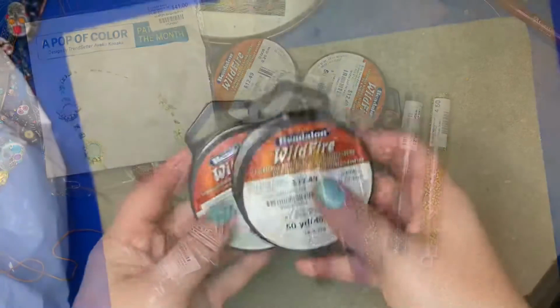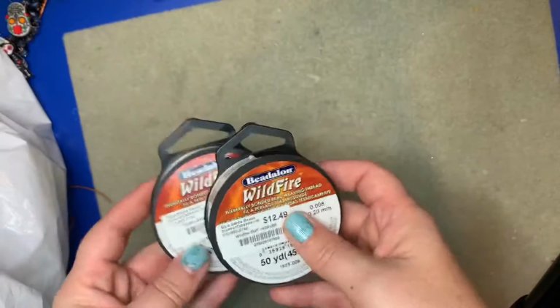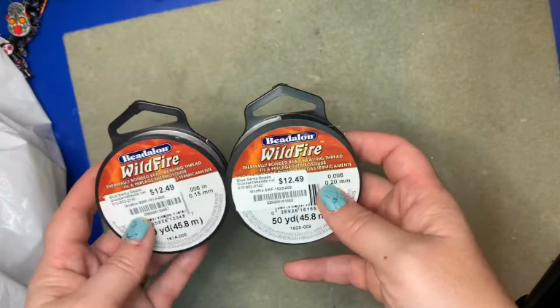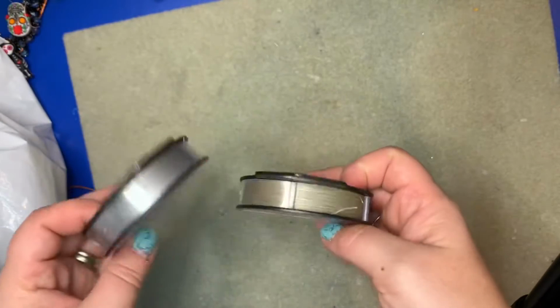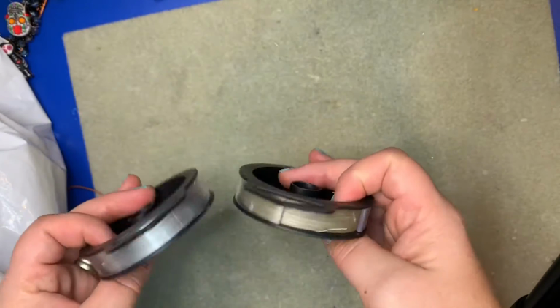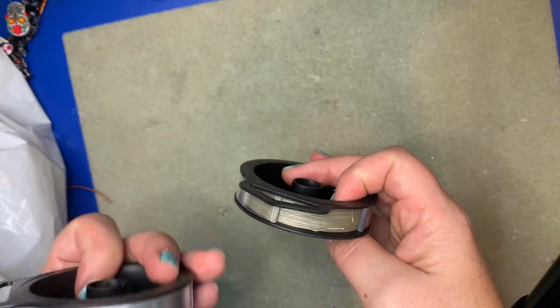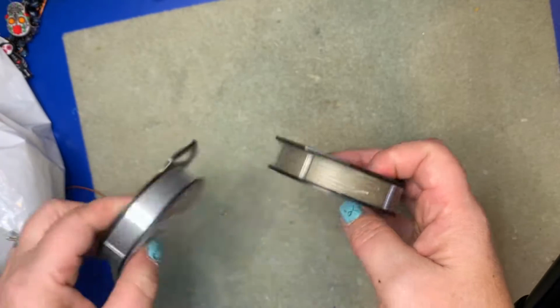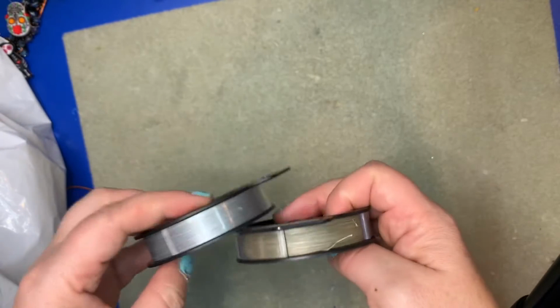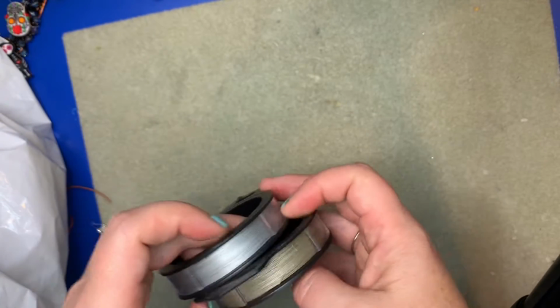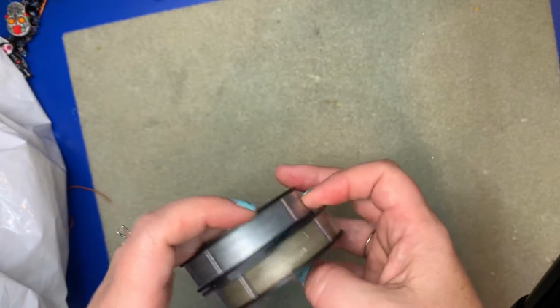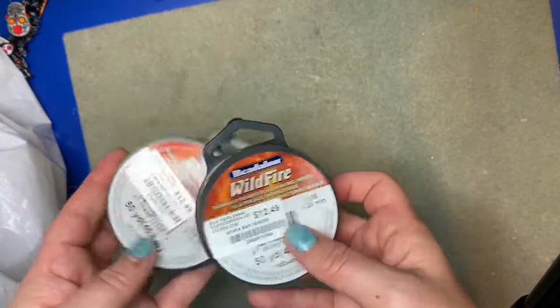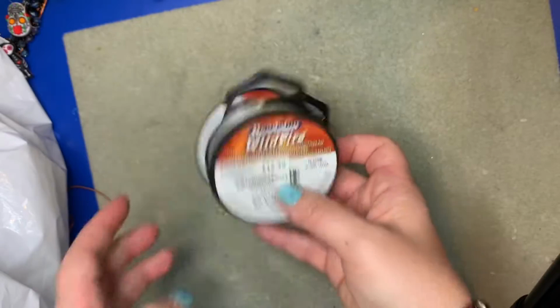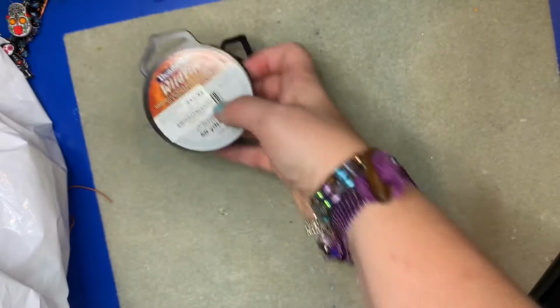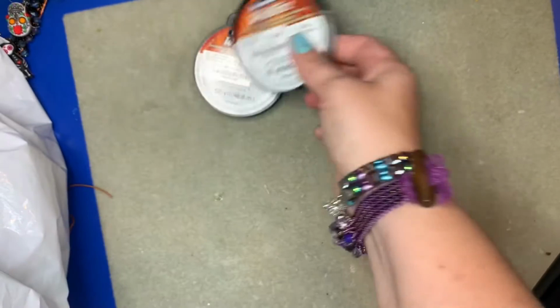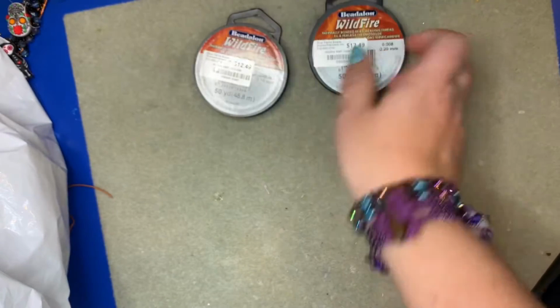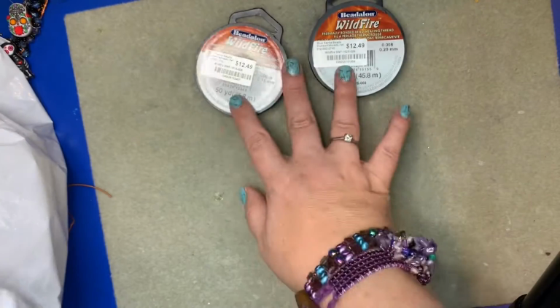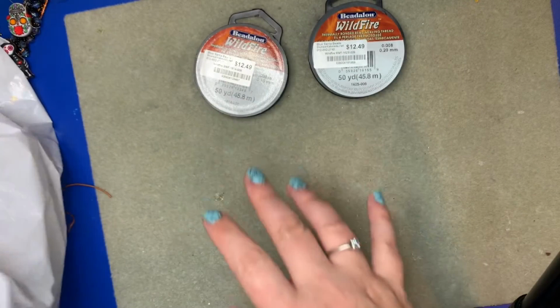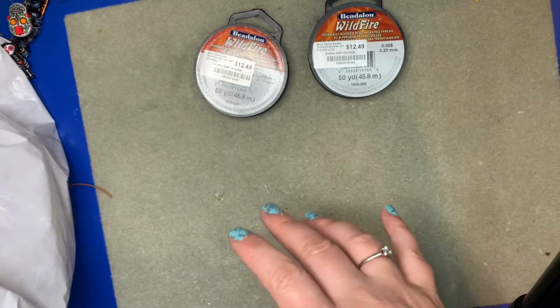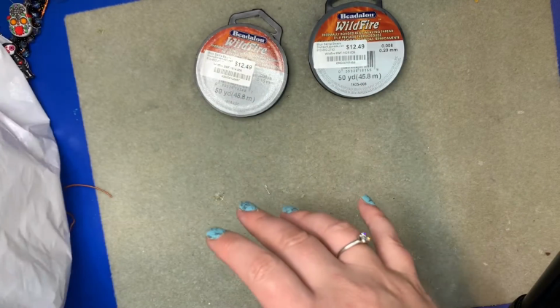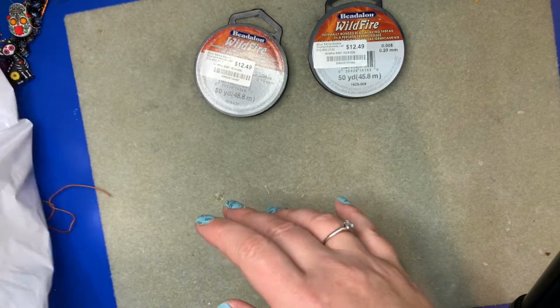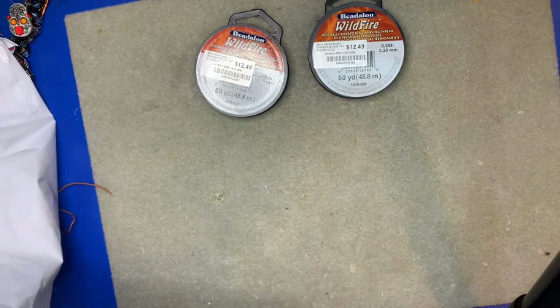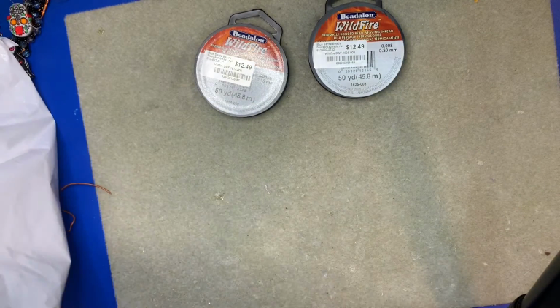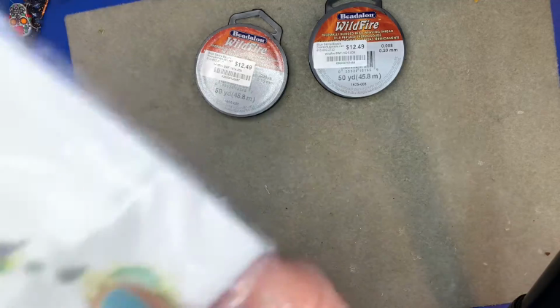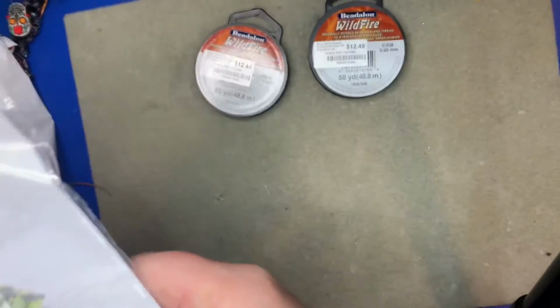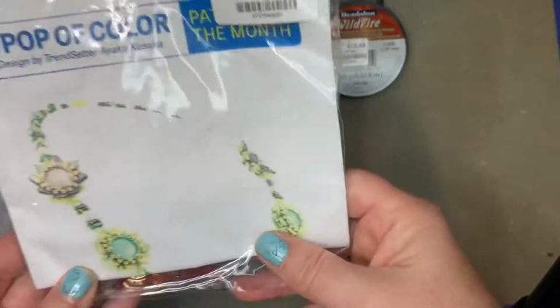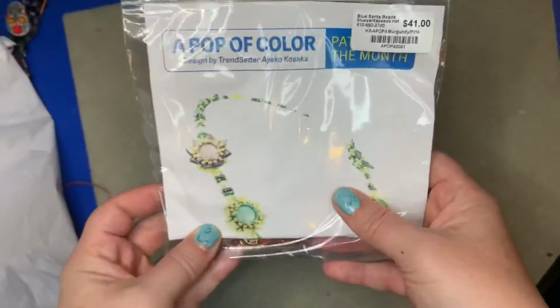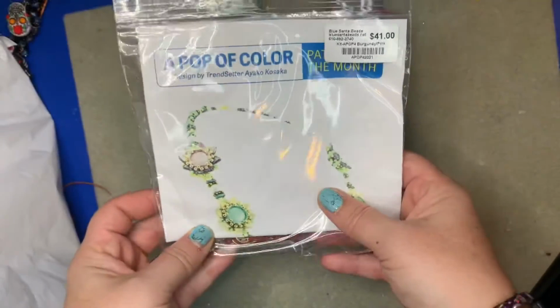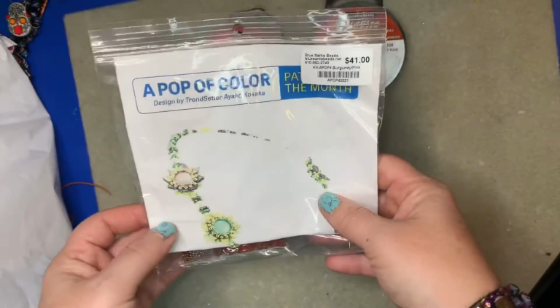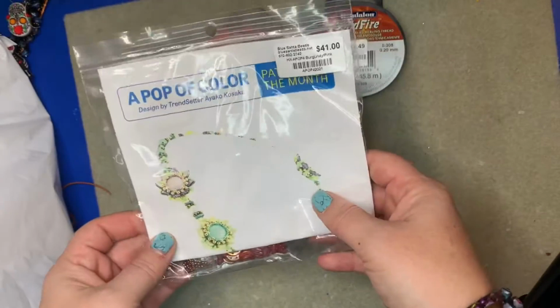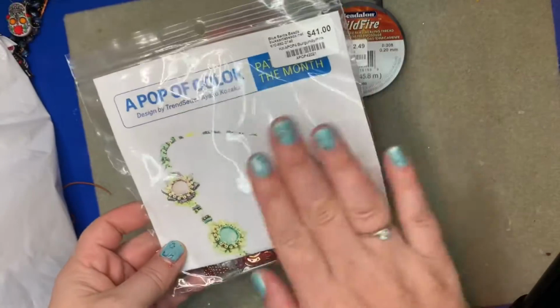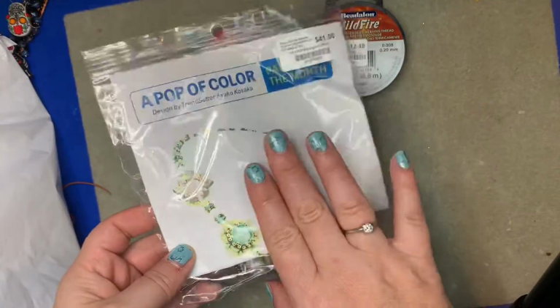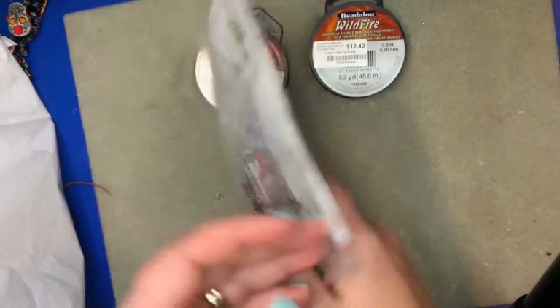I got to stop by Blue Santa Bead and use some of my gift card that my mother-in-law had given me a couple years ago before the pandemic, and also just to get some awesome beads.